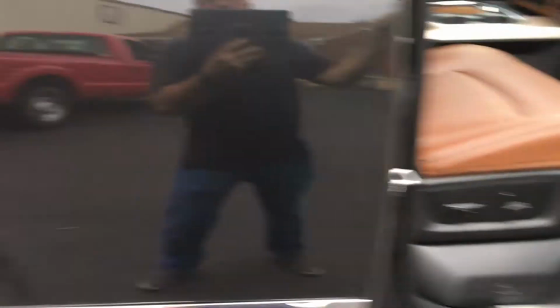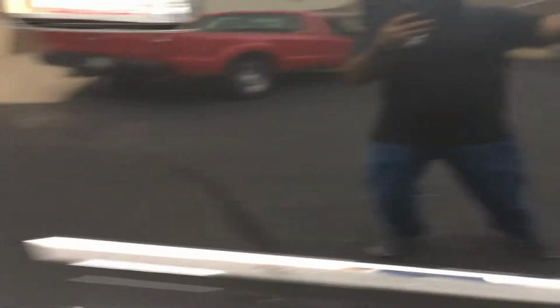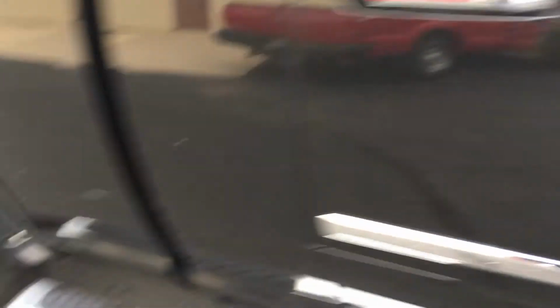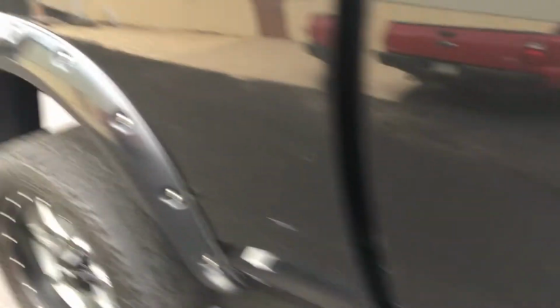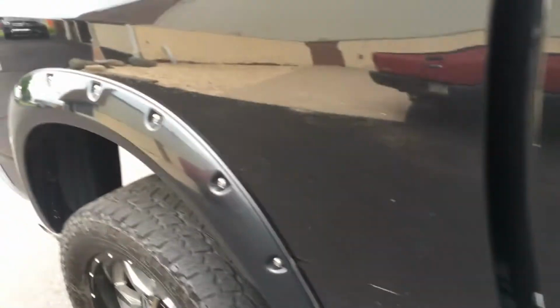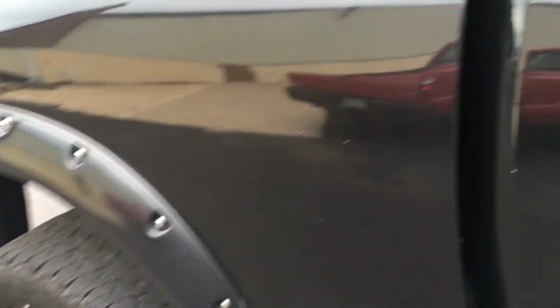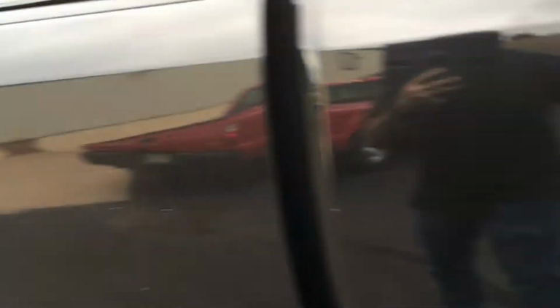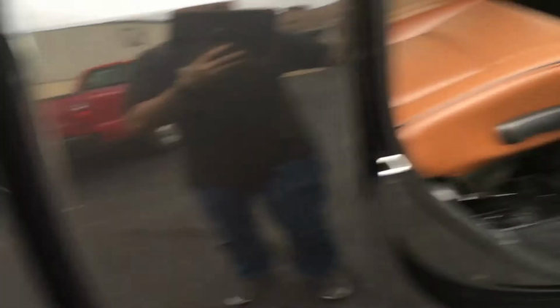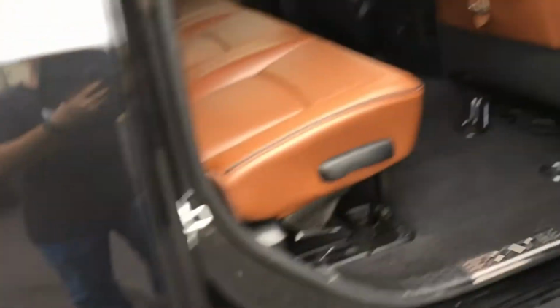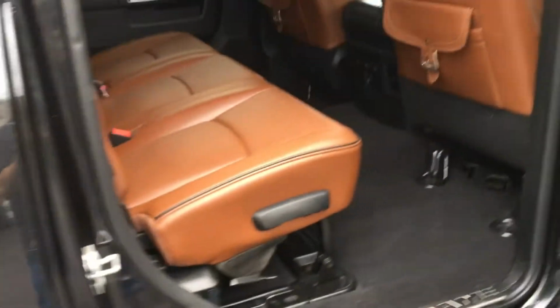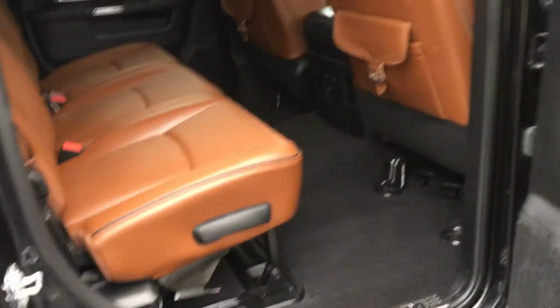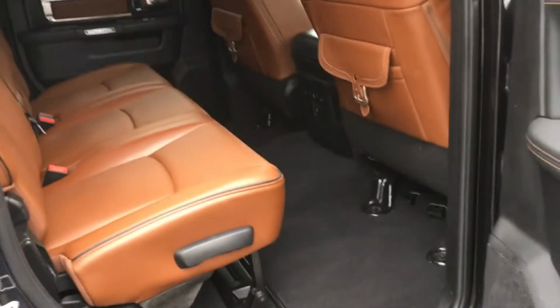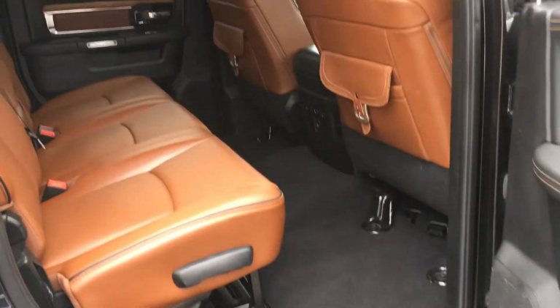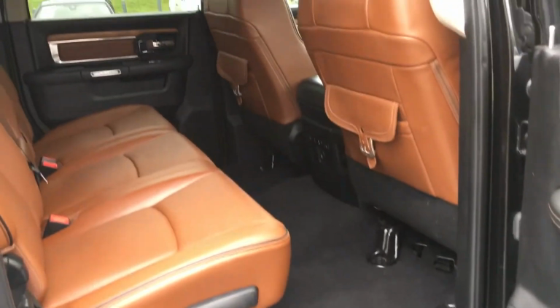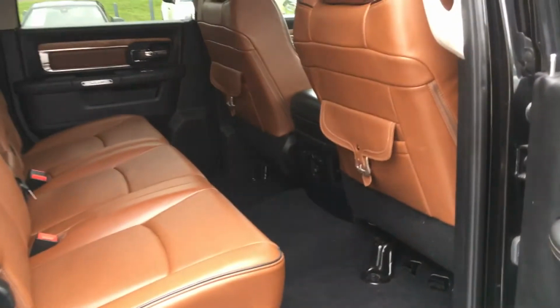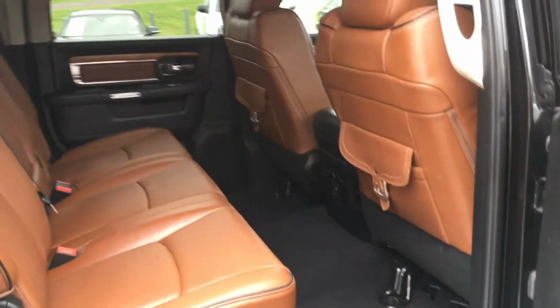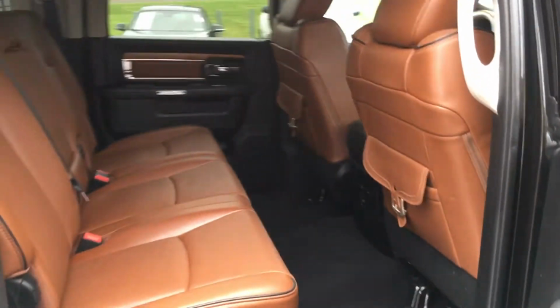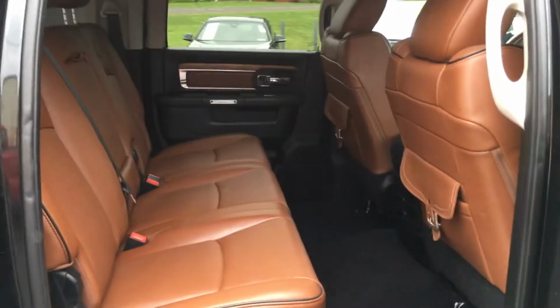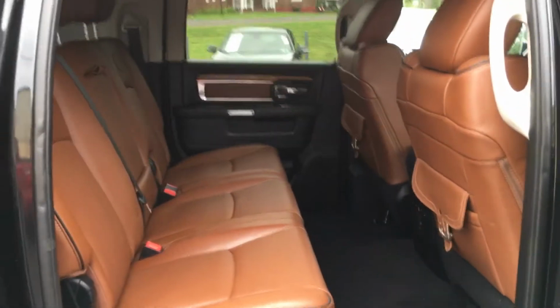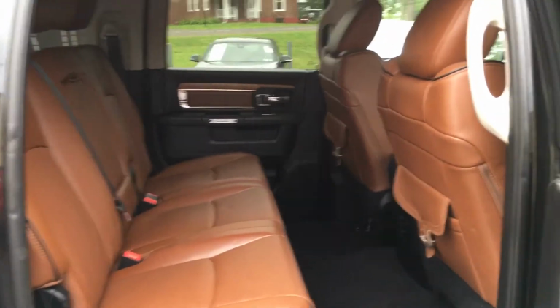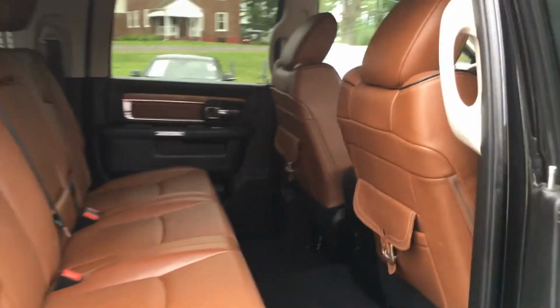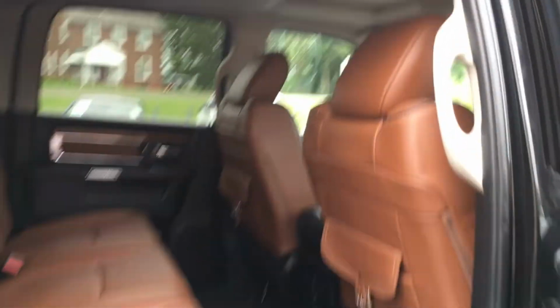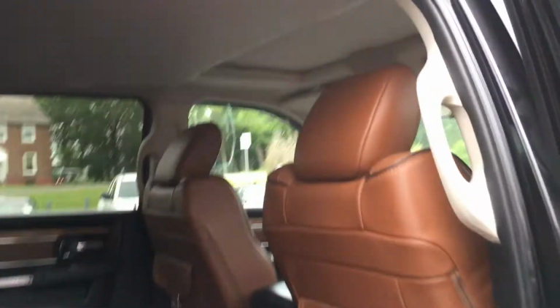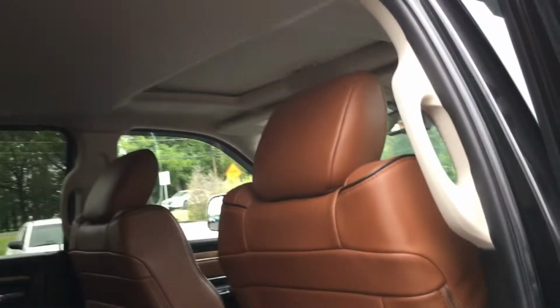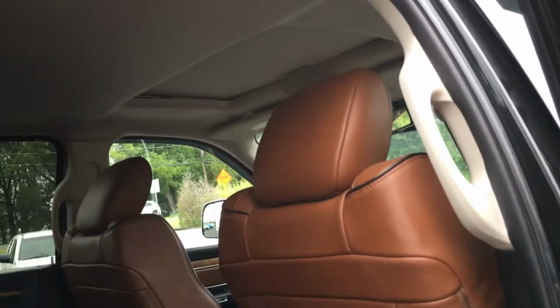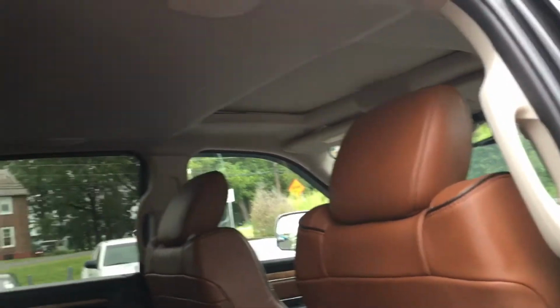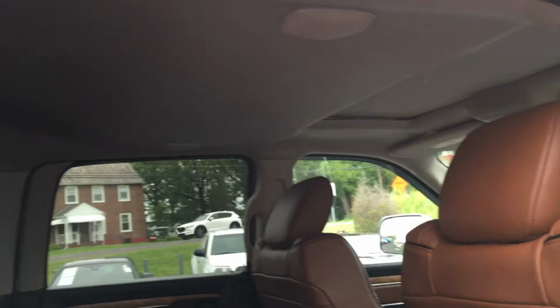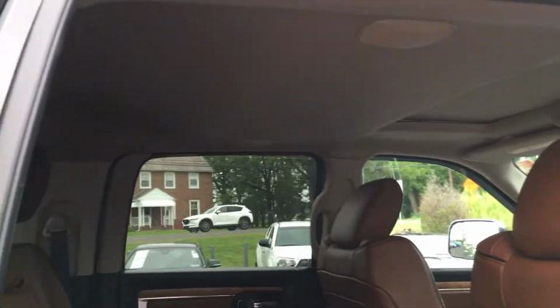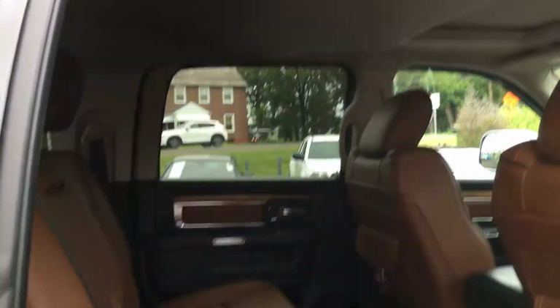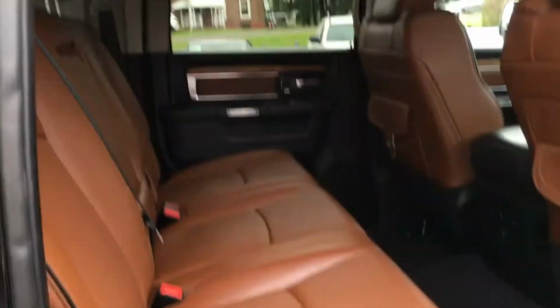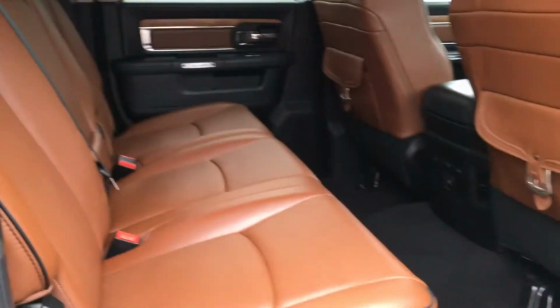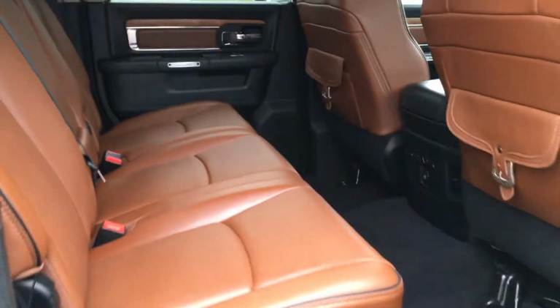Let's take a look from the back. Much like the front, the rear seat was probably almost never sat in, so very nice and clean overall.